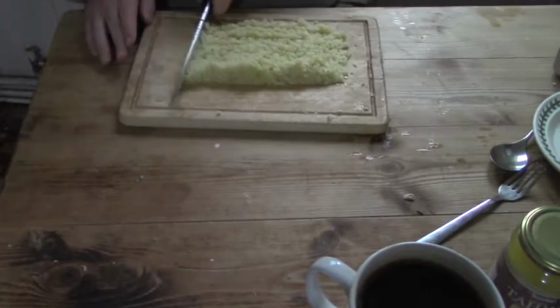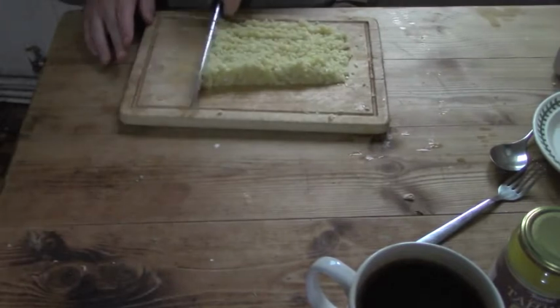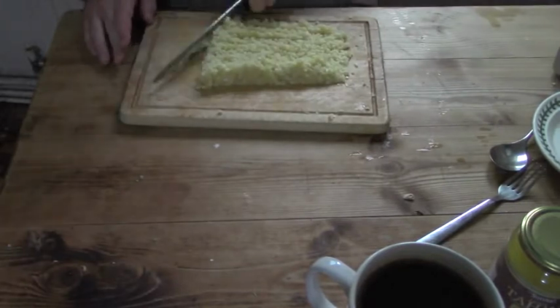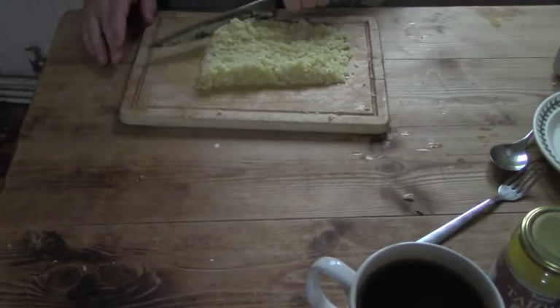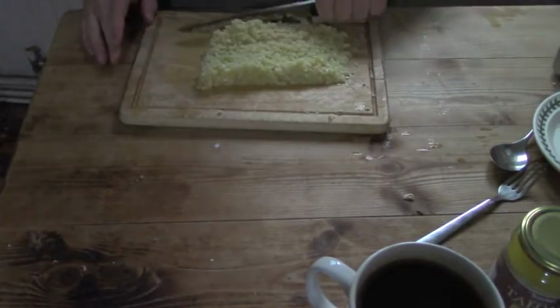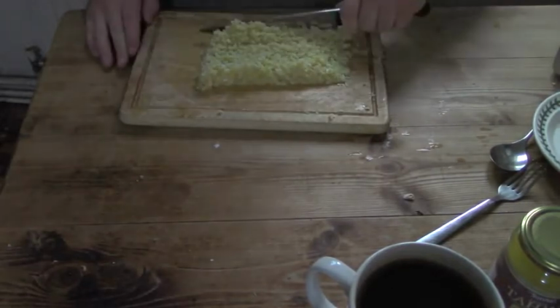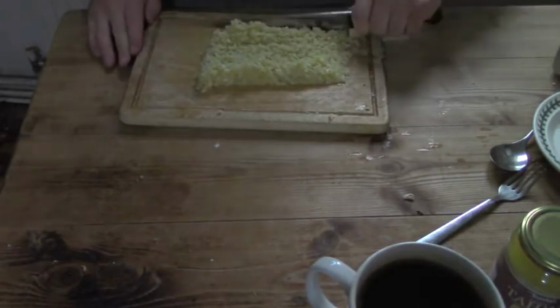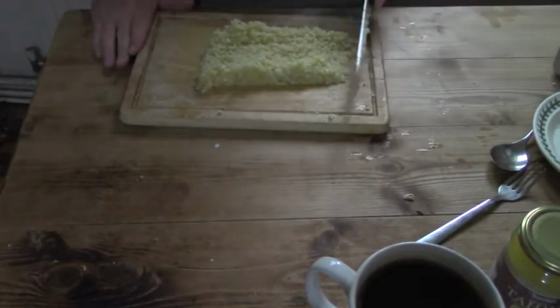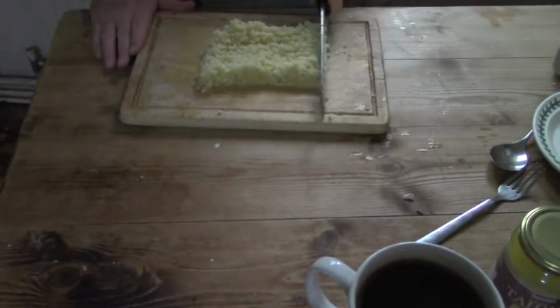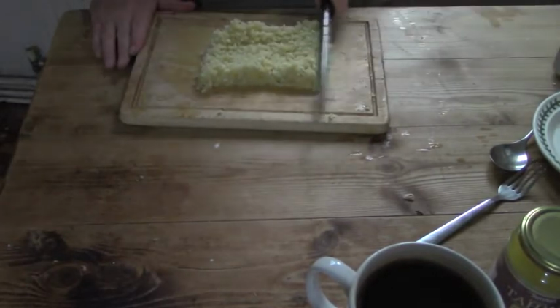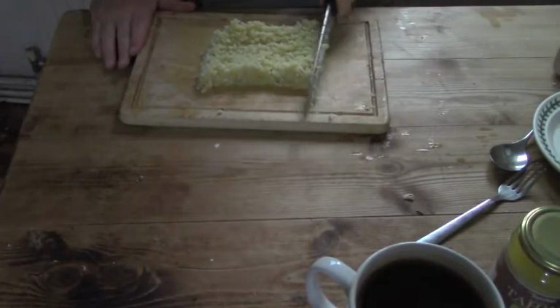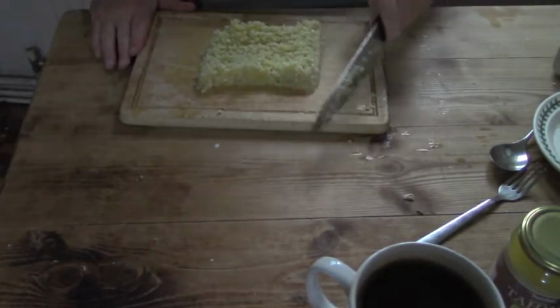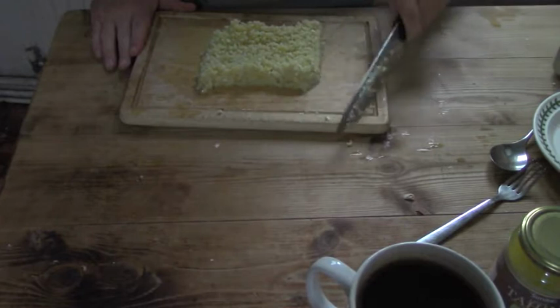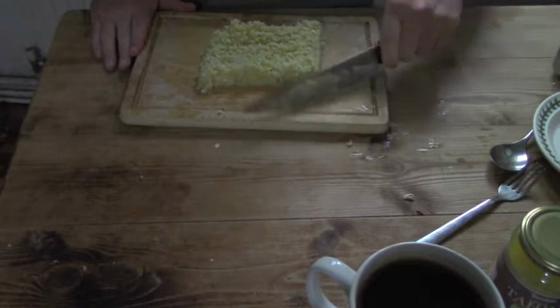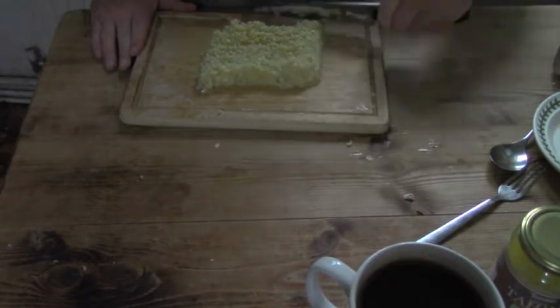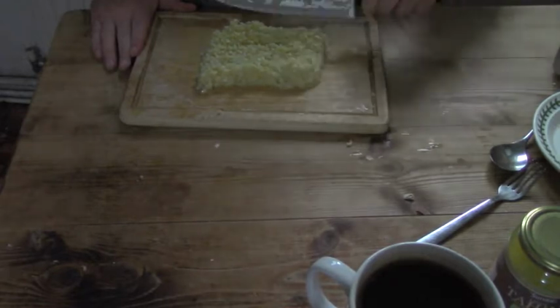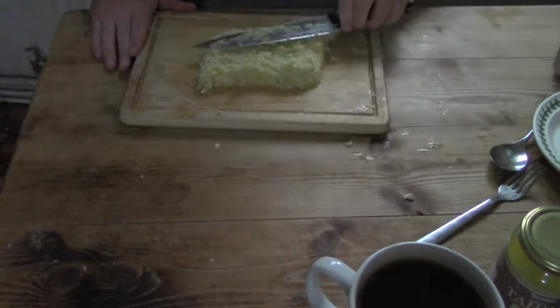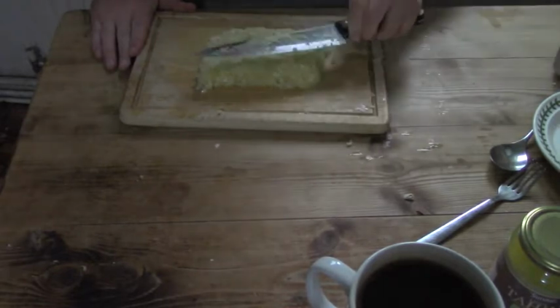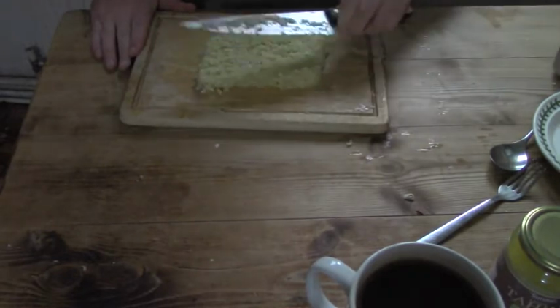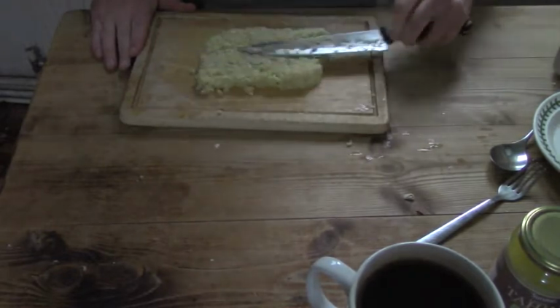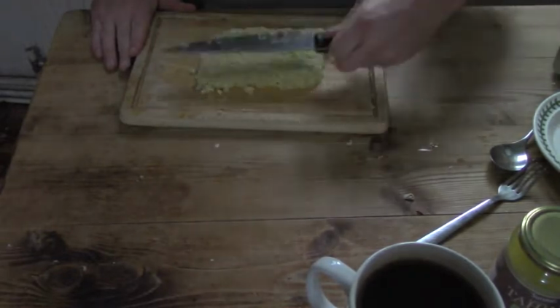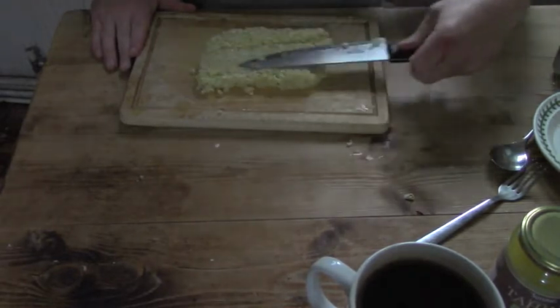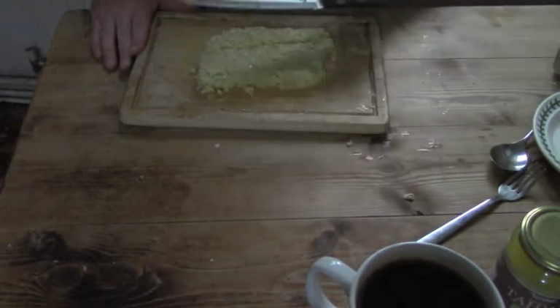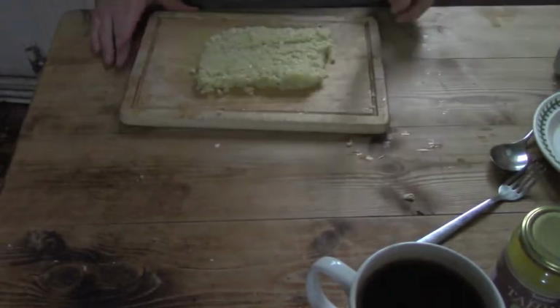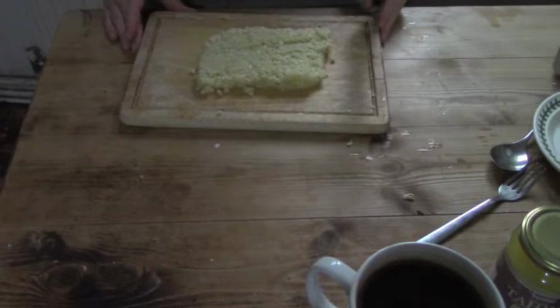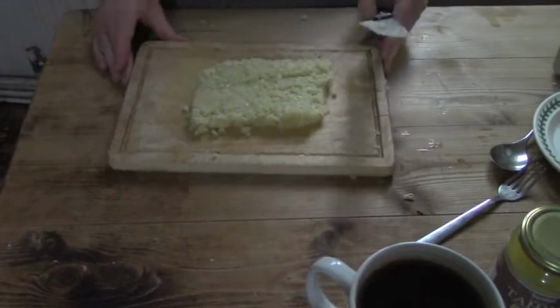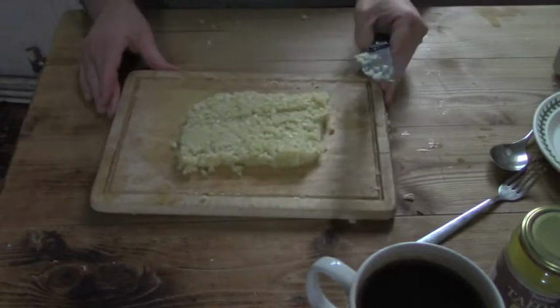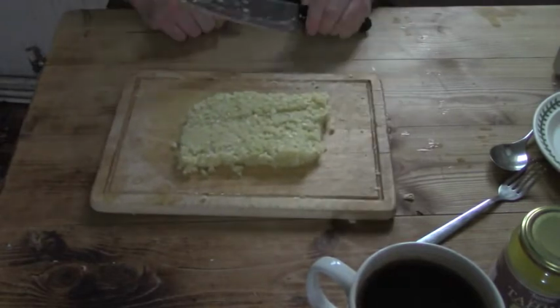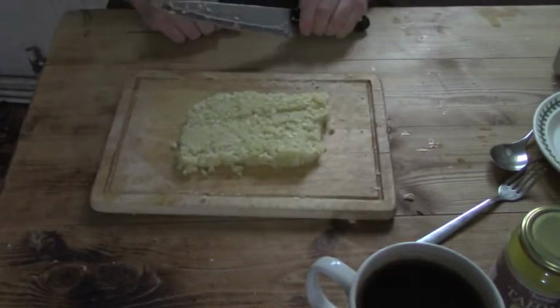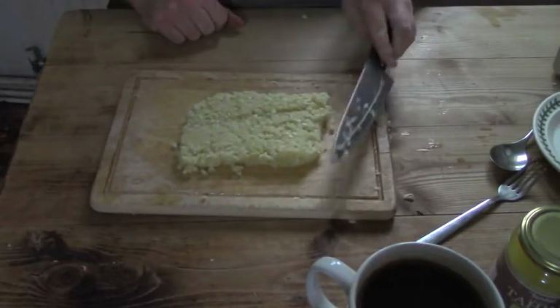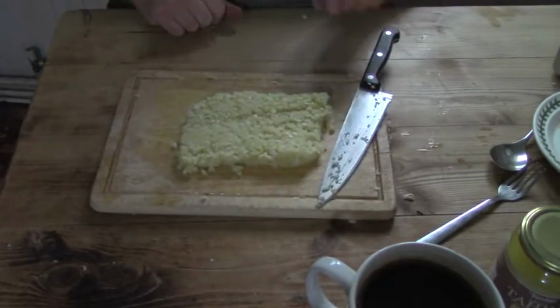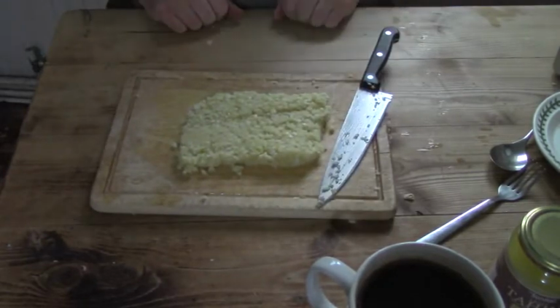So here we are - roughly 400 grams of garlic. If you were buying it like in the shop, you'd want about 150 to 200 grams, but 300 minimum is what I would use. I like my garlic strong.